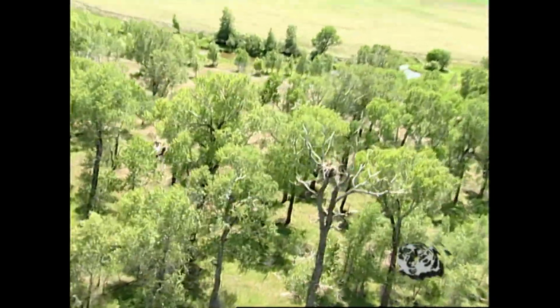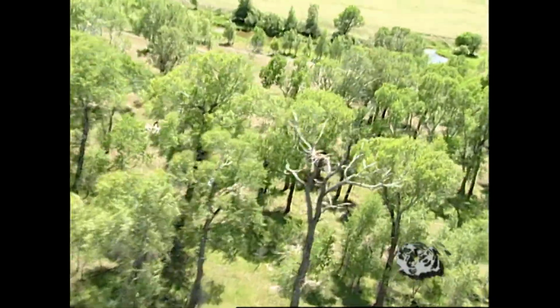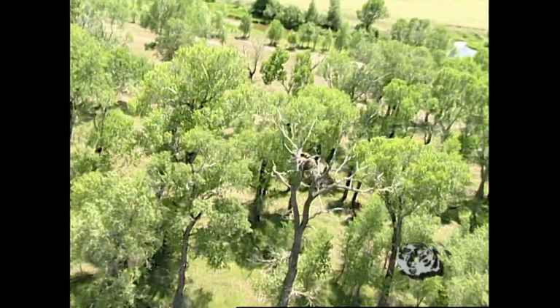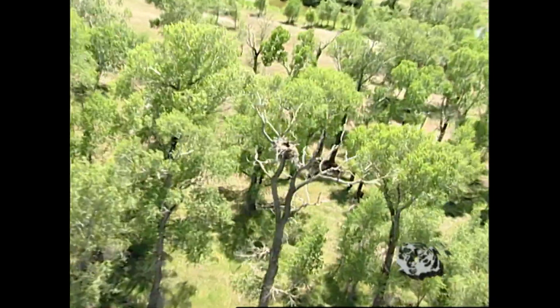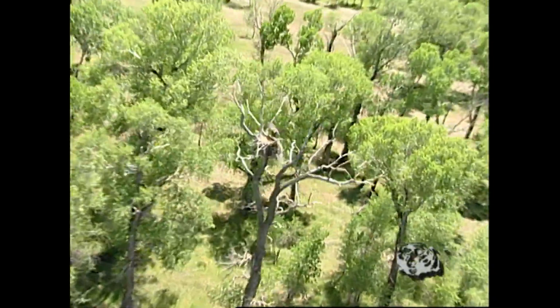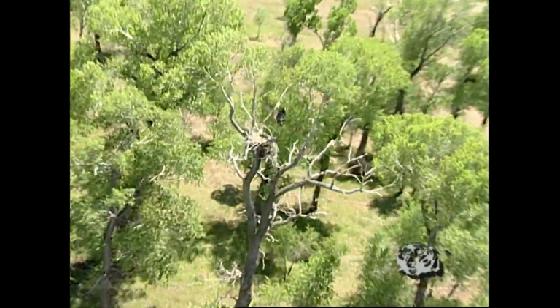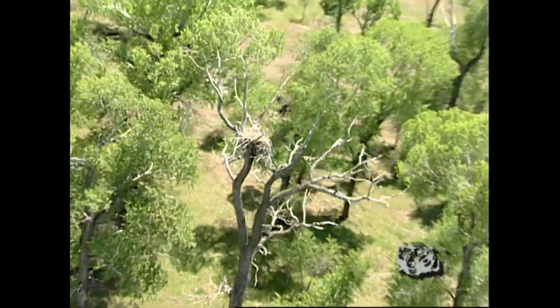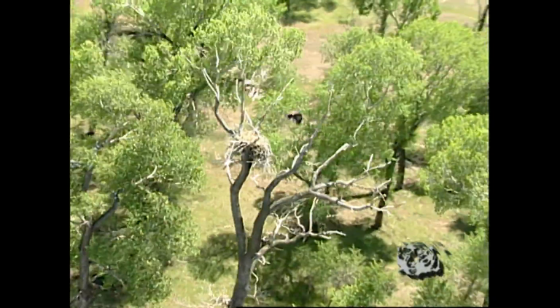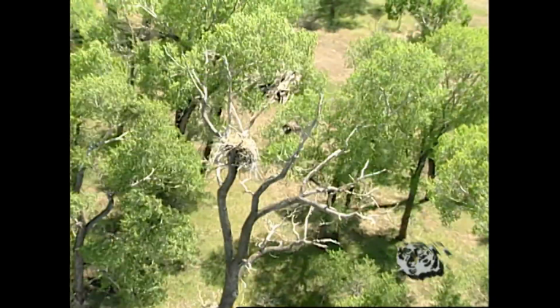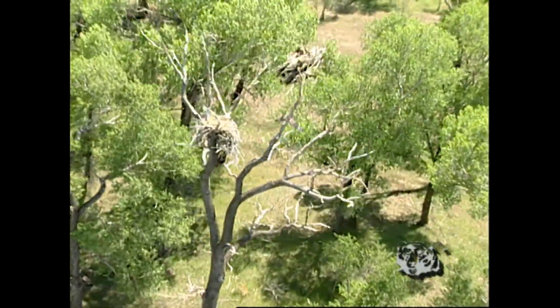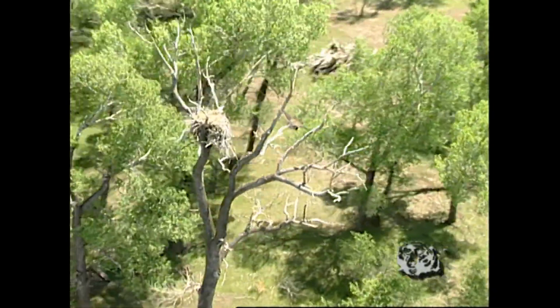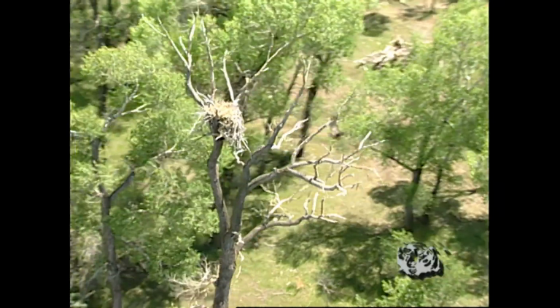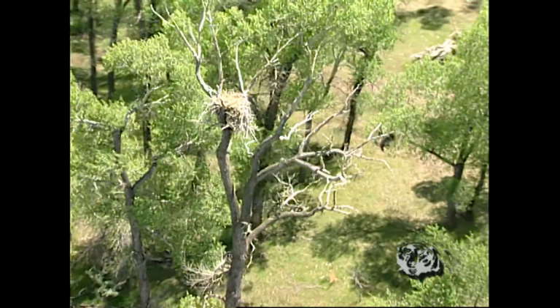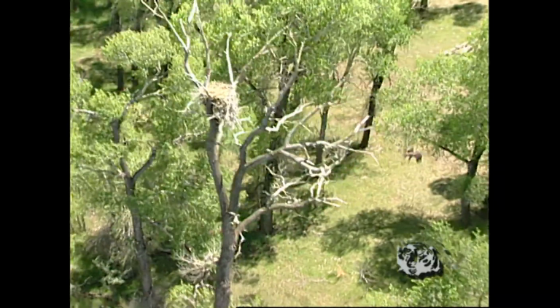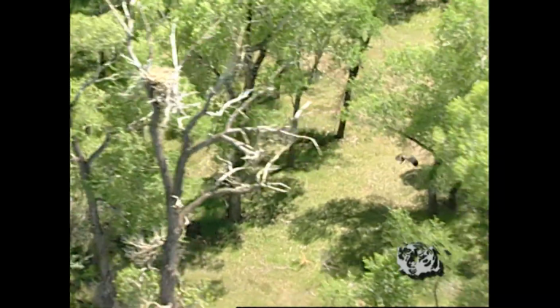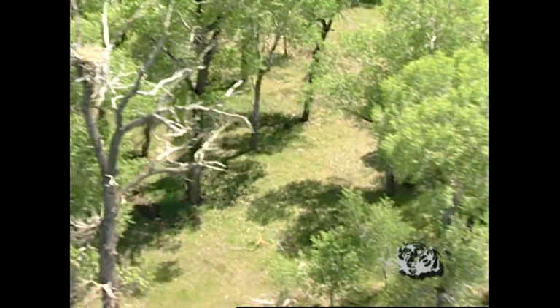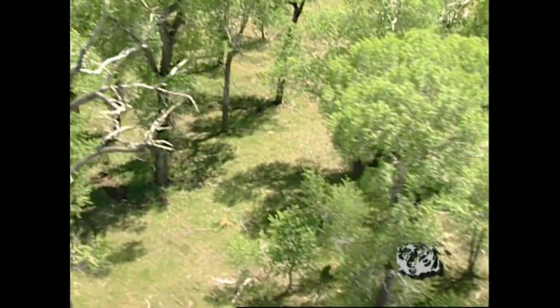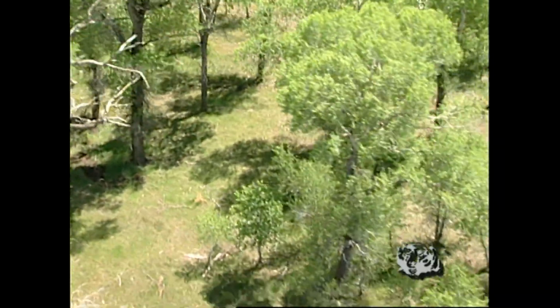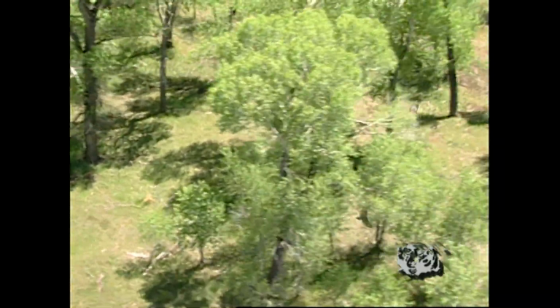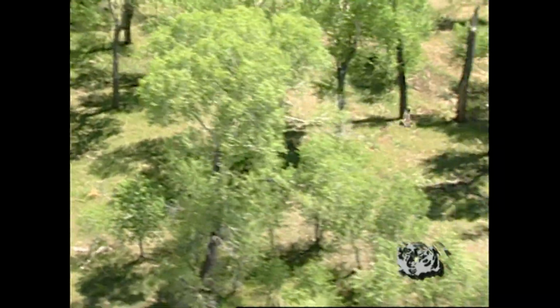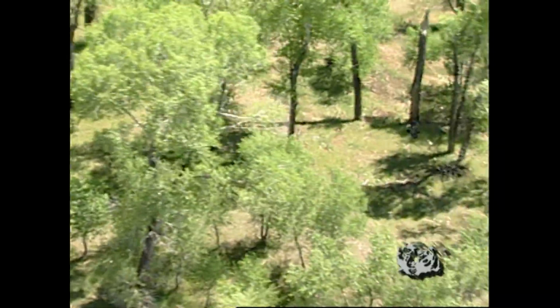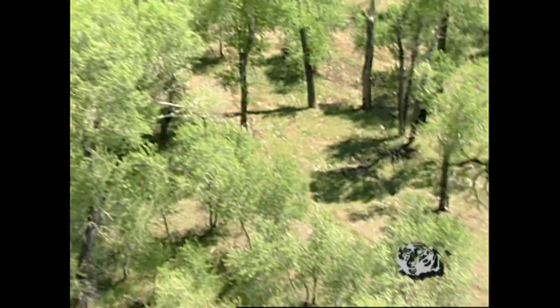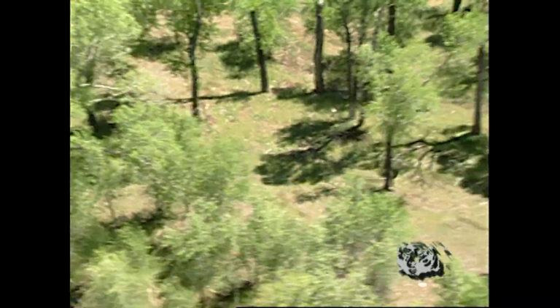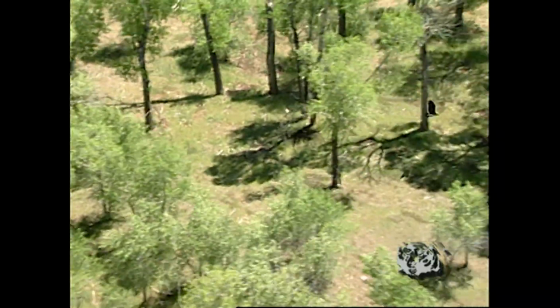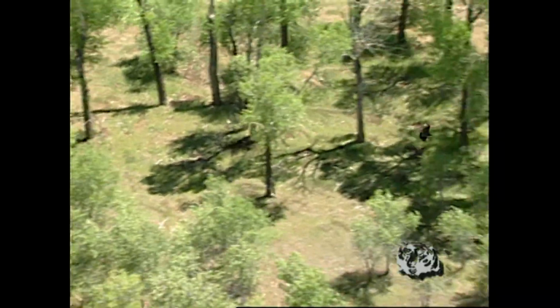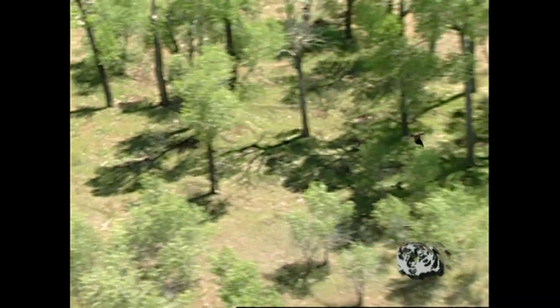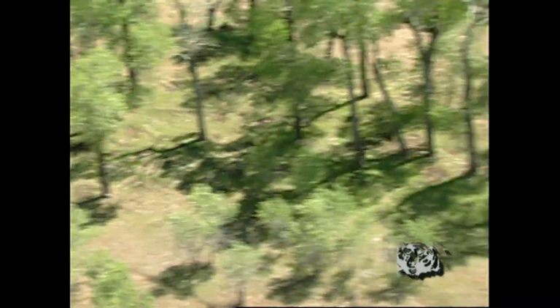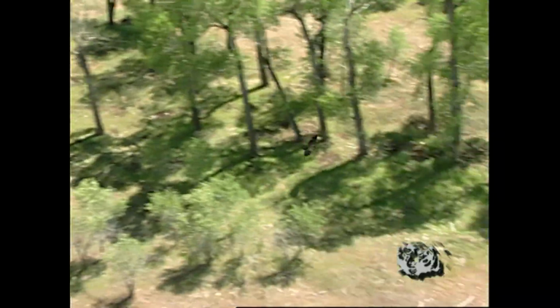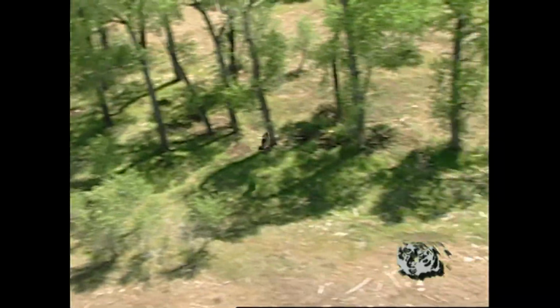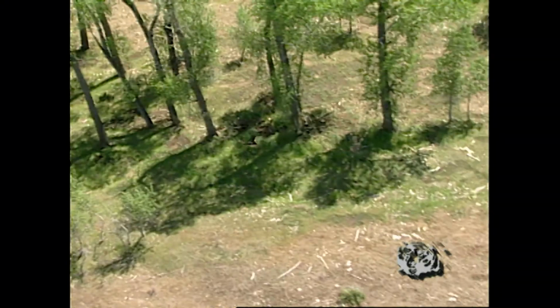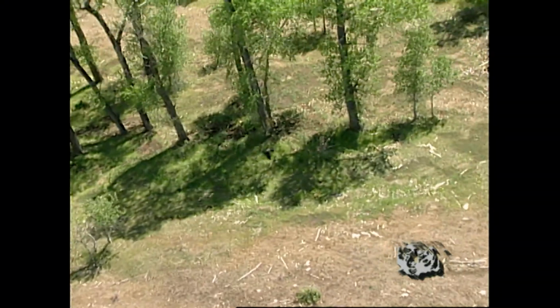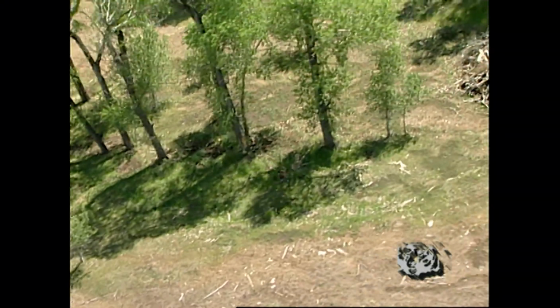Pretty good sized for just taking its first flight. Young bald eagles are dark feathered and finally get white heads and tail feathers when they're four years old.